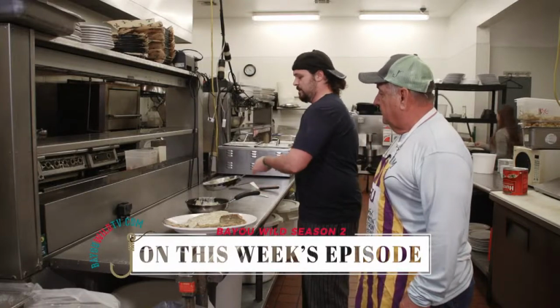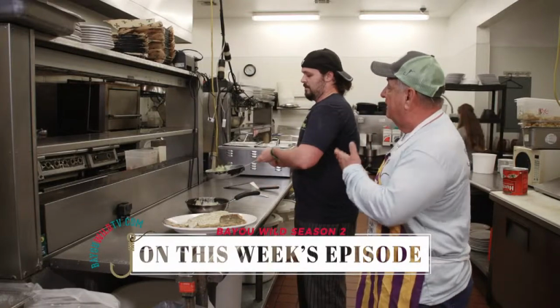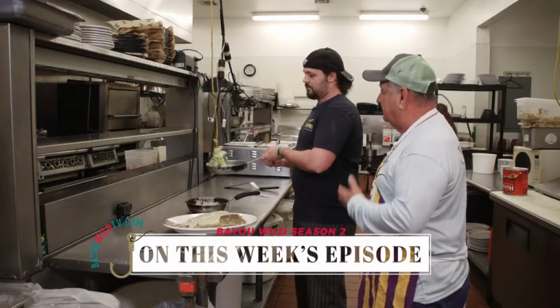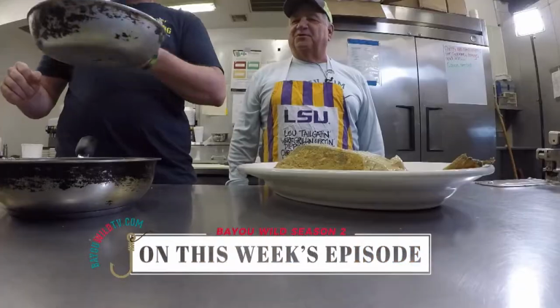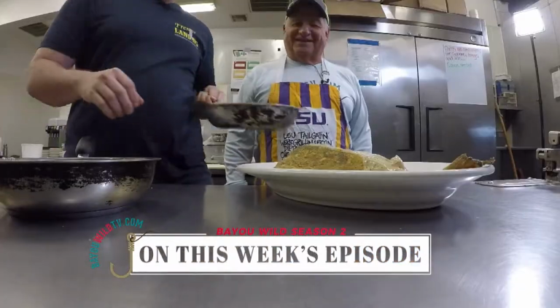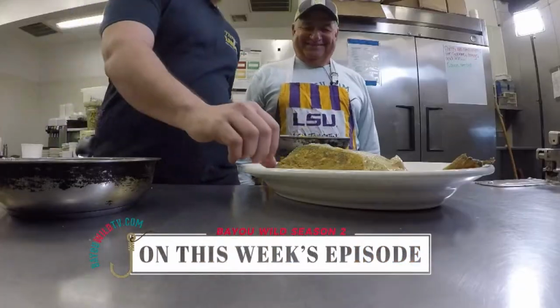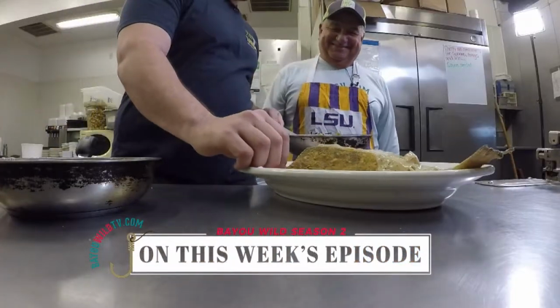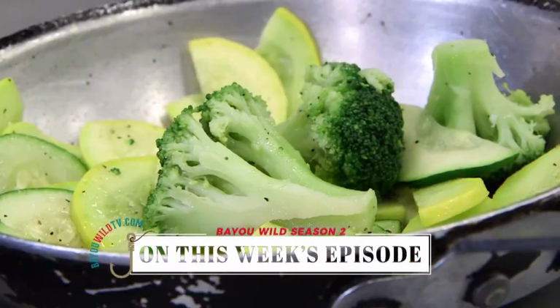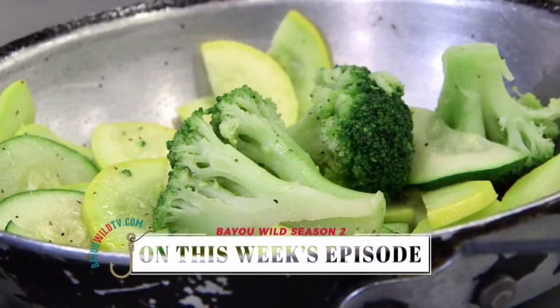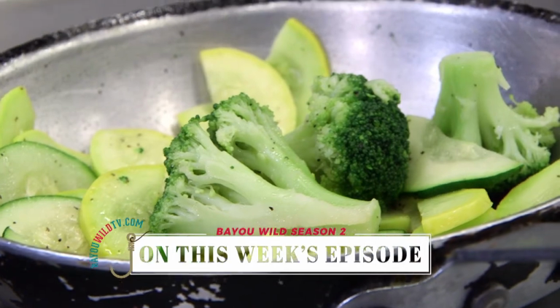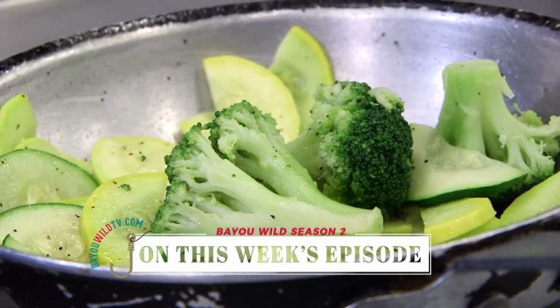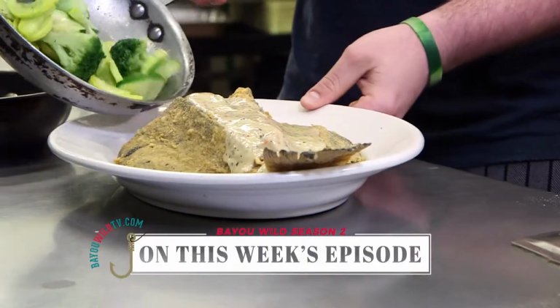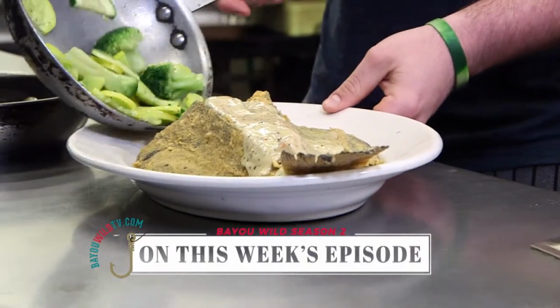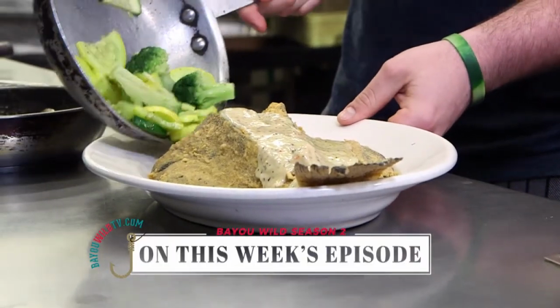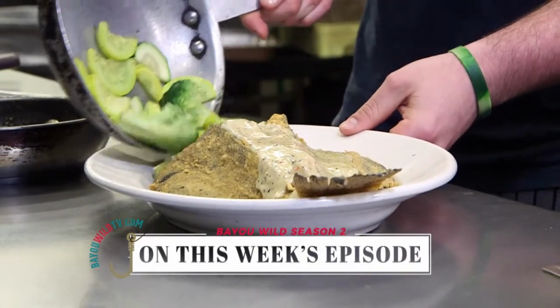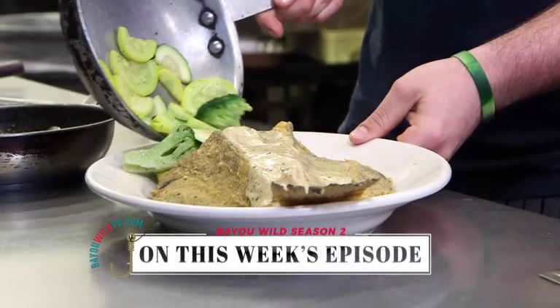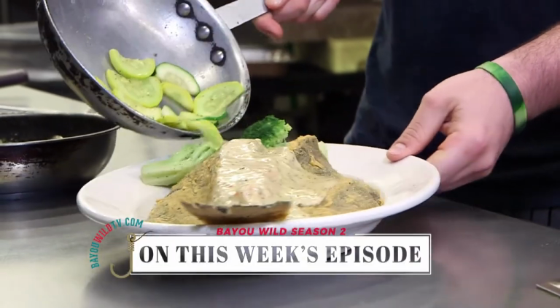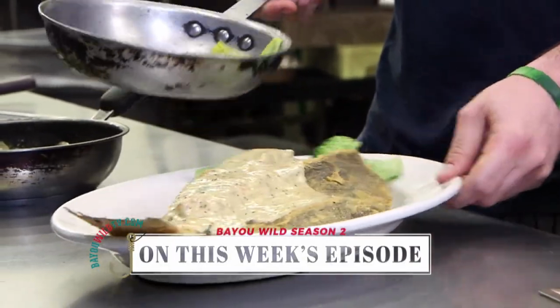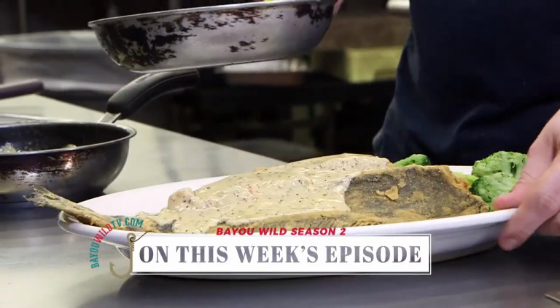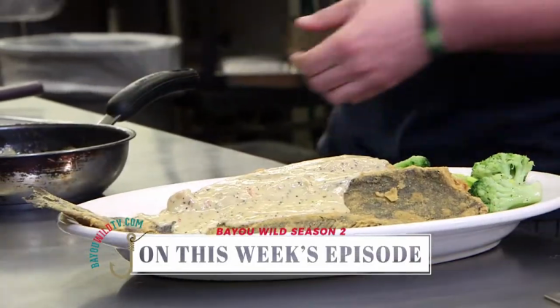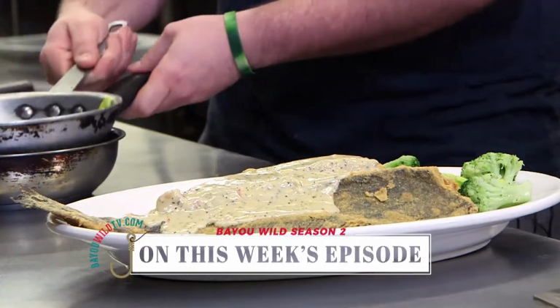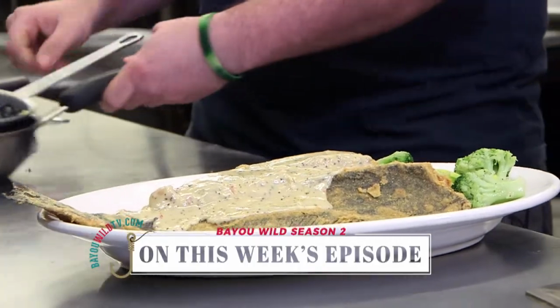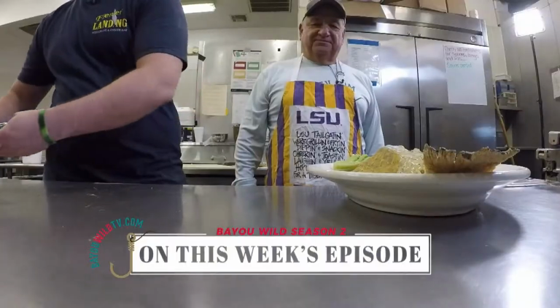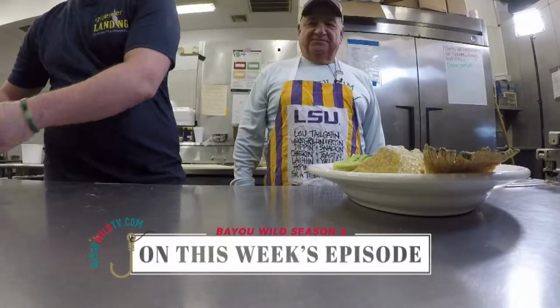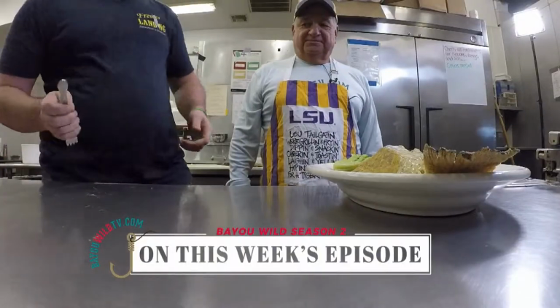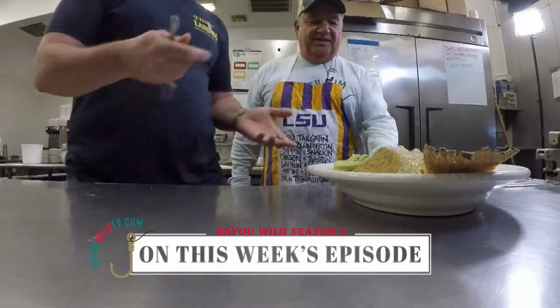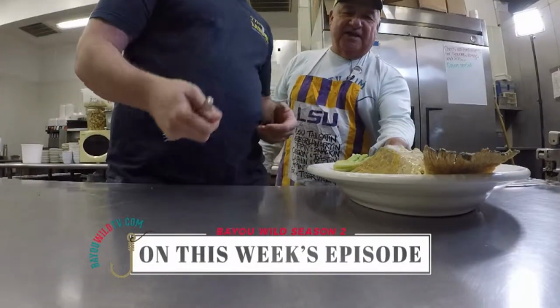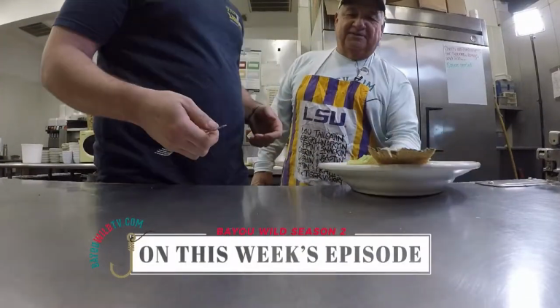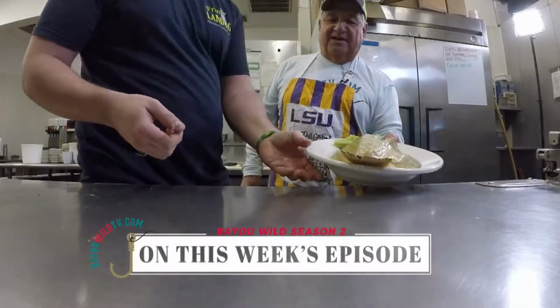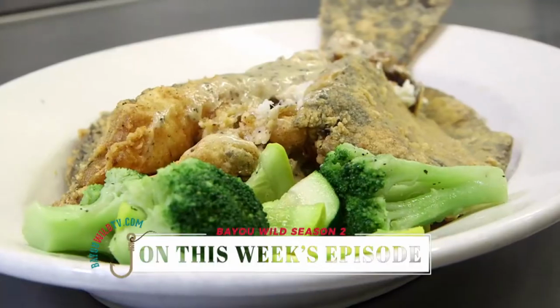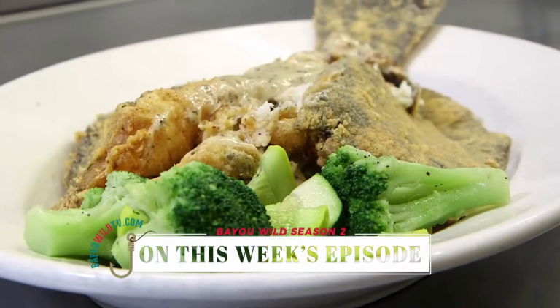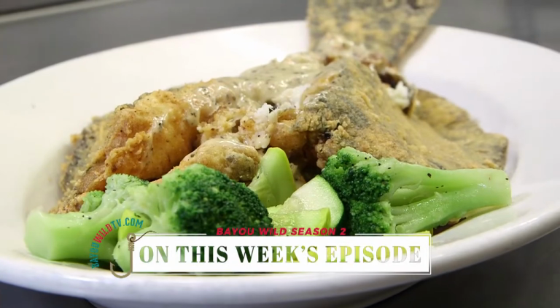And we've got to have some veggies — you've always got to serve the veggies. We serve squash, zucchini, and broccoli right onto the top, like so. And now it's ready to eat. Yes, sir. Let's give it a shot.